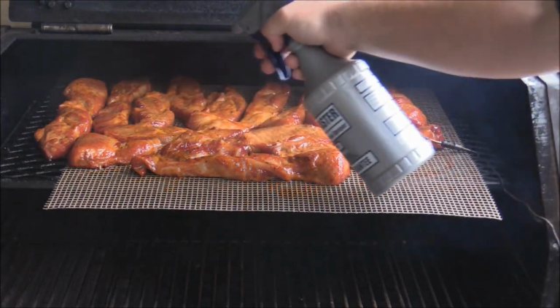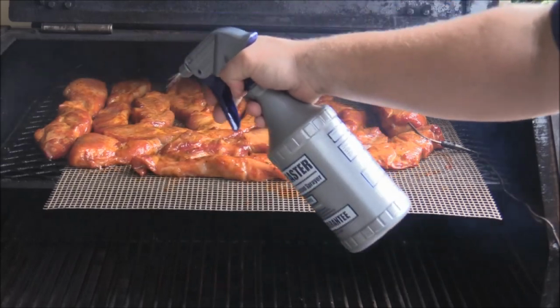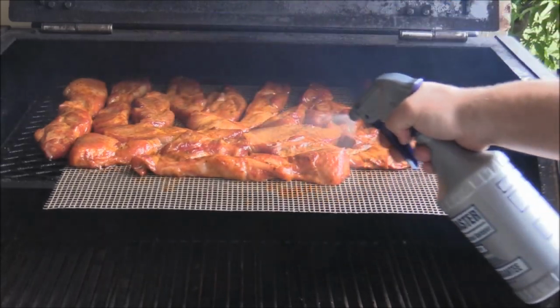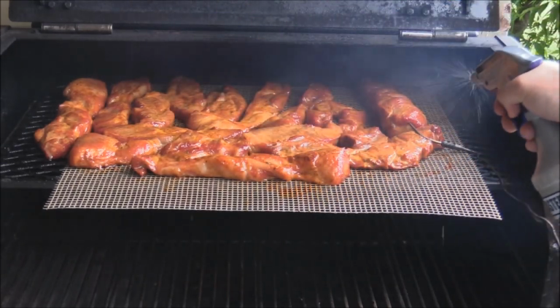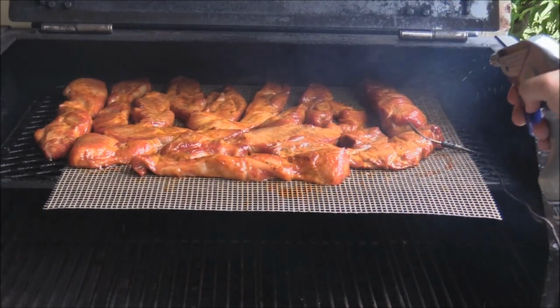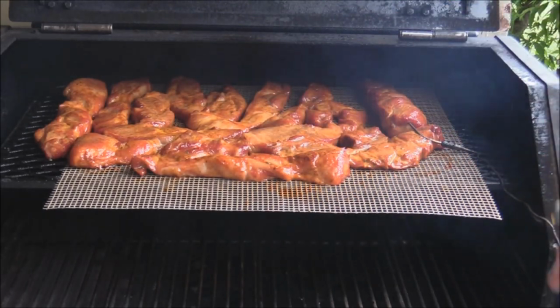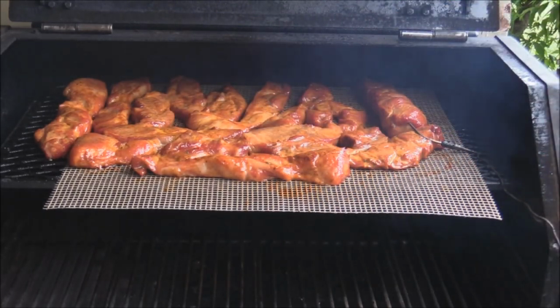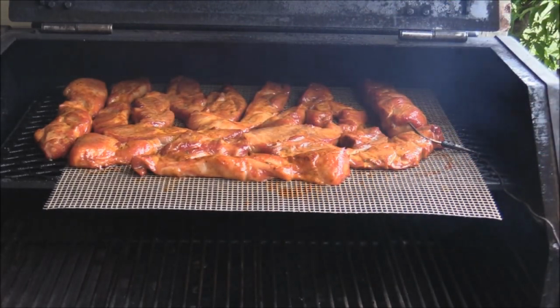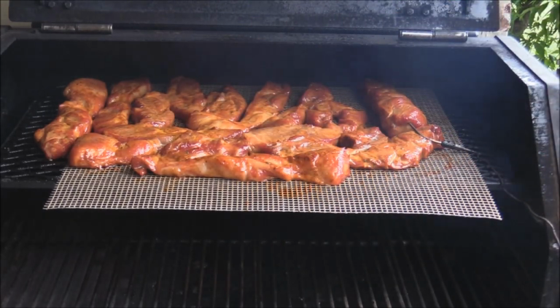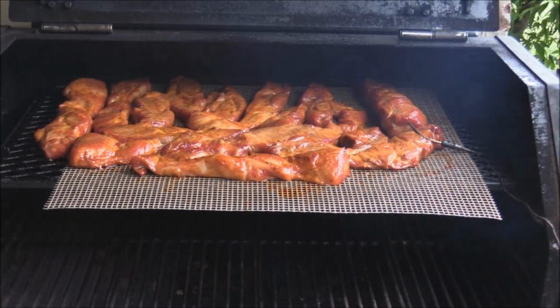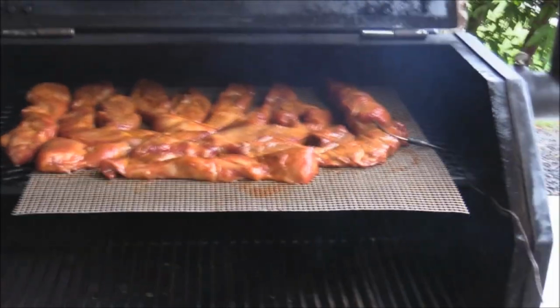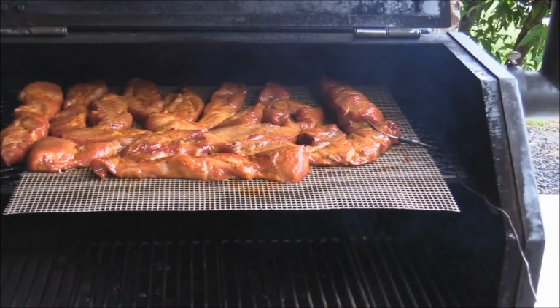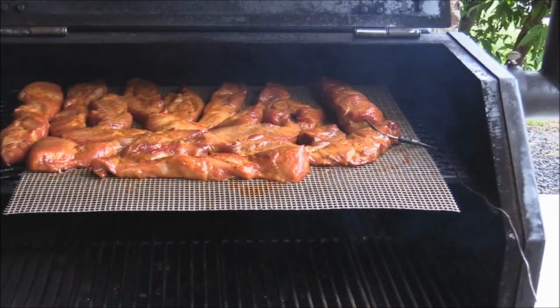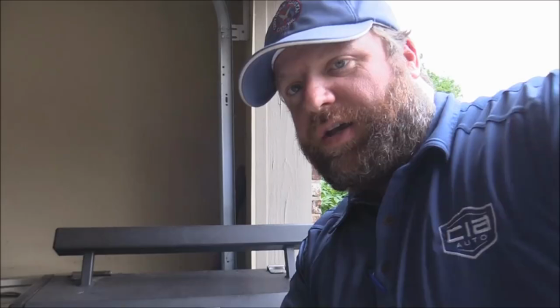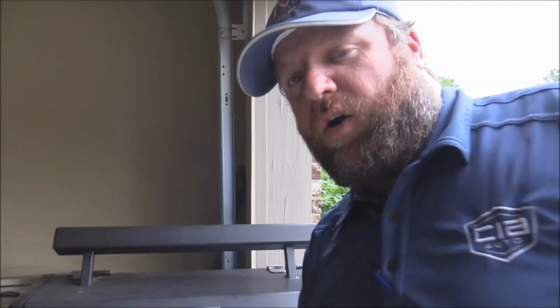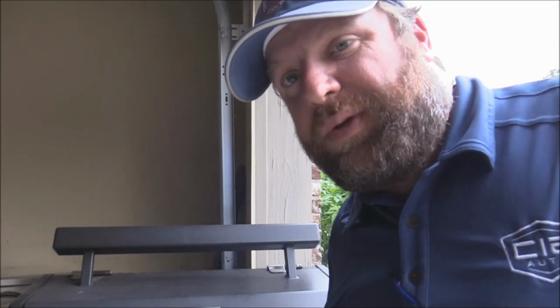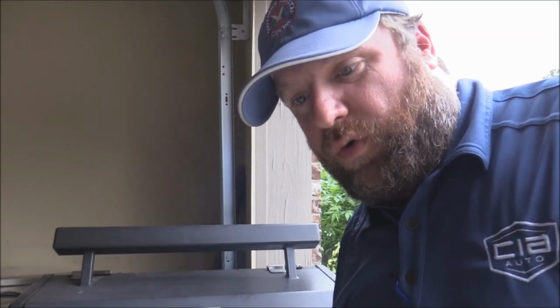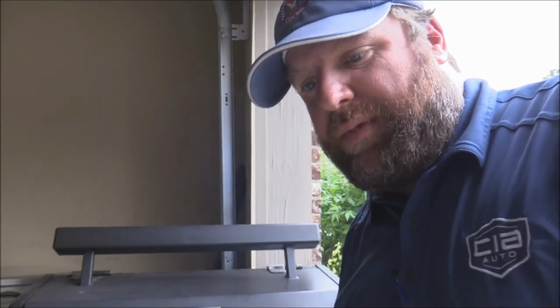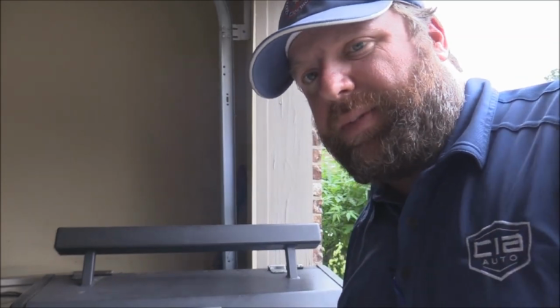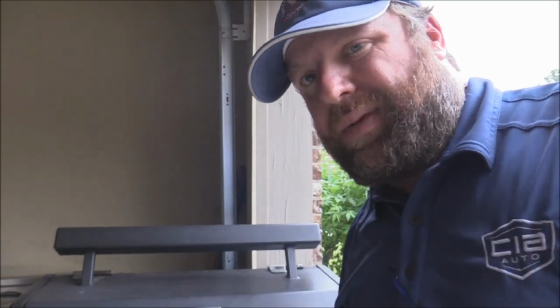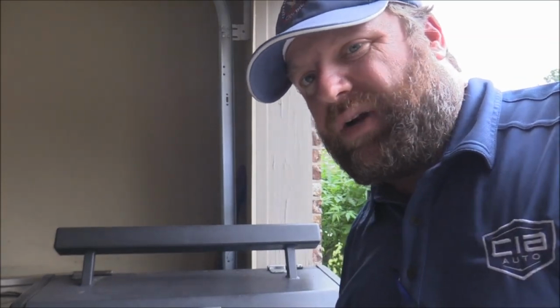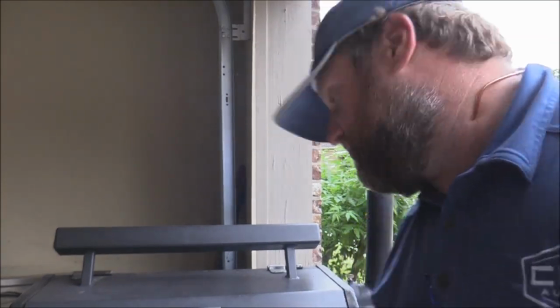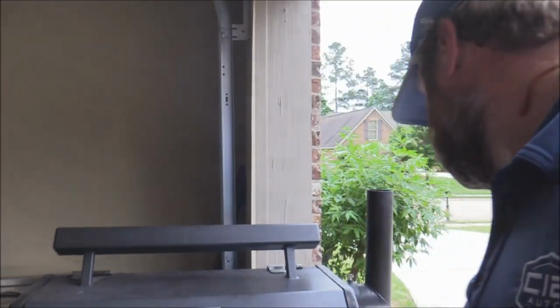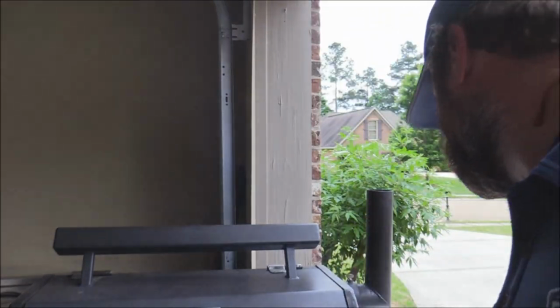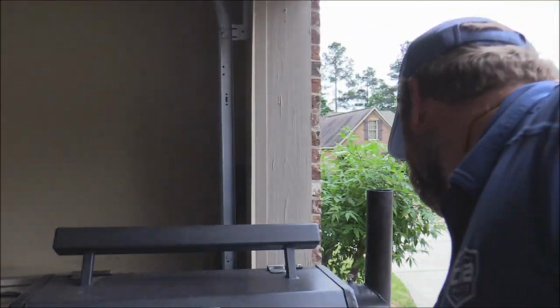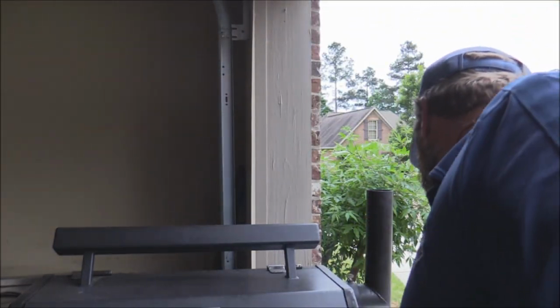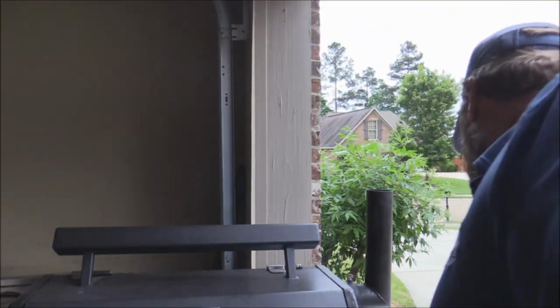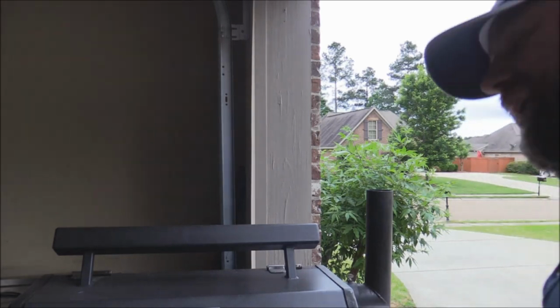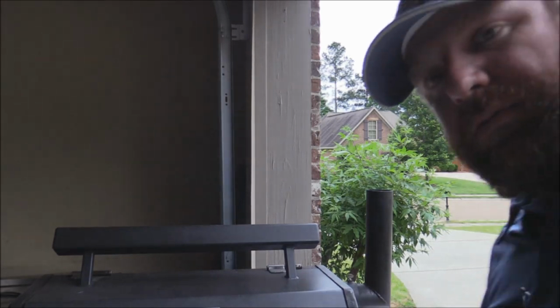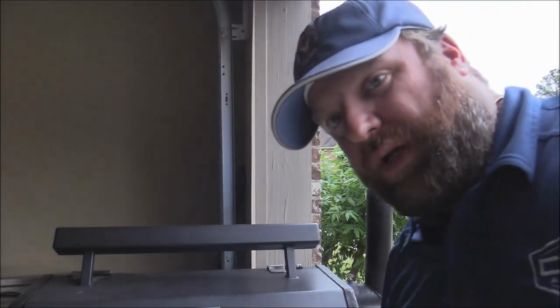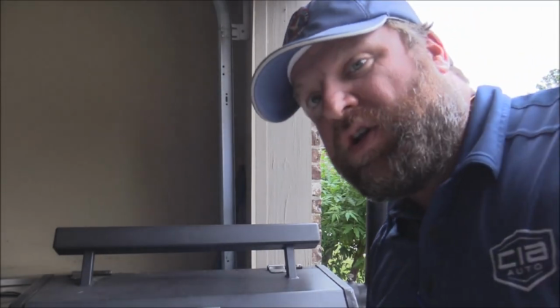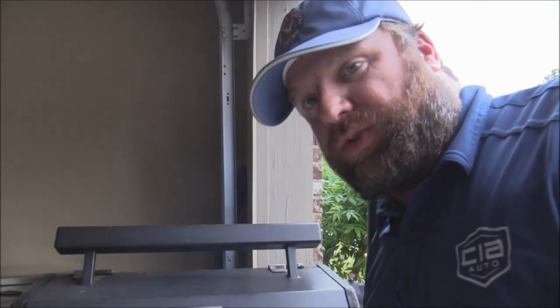They're looking nice, looking good. It's been another 45 minutes, so they've been on for about an hour and a half. We've reached an internal temperature of about 140 degrees.